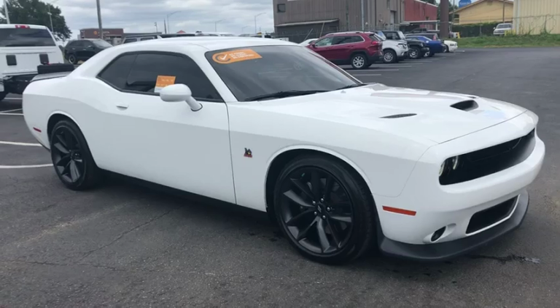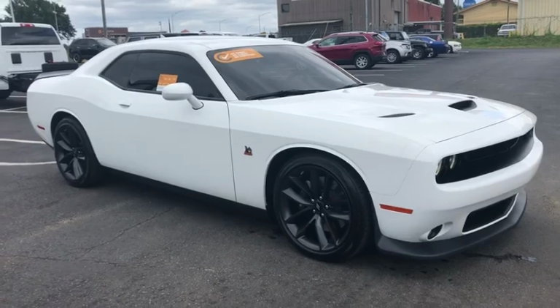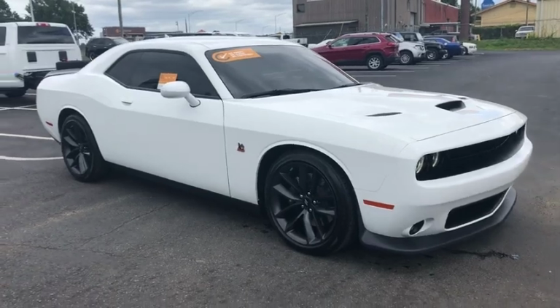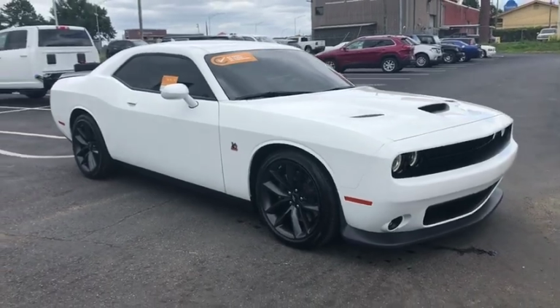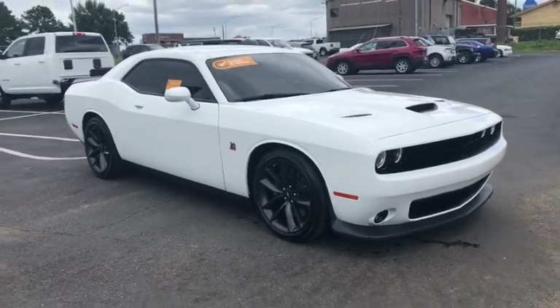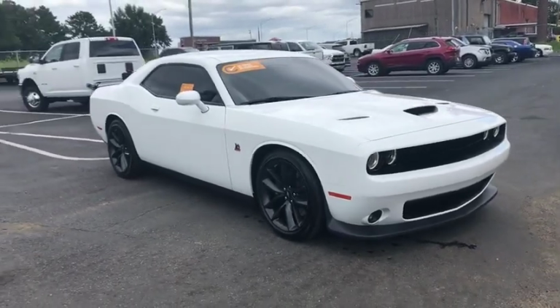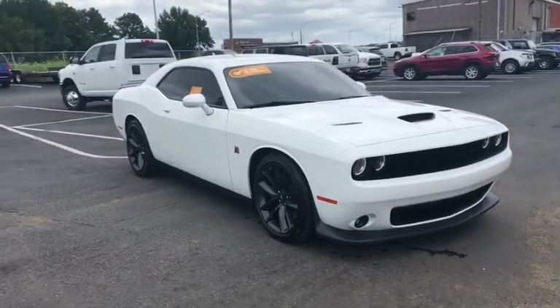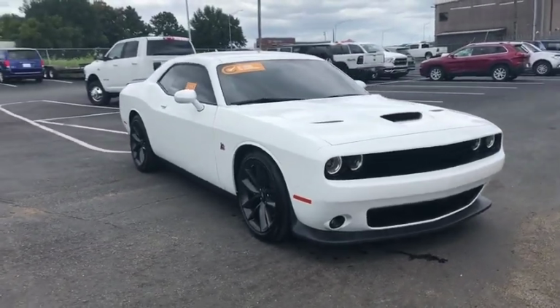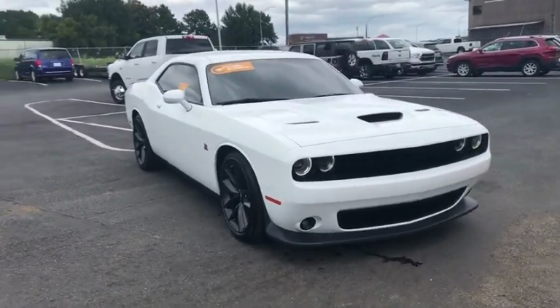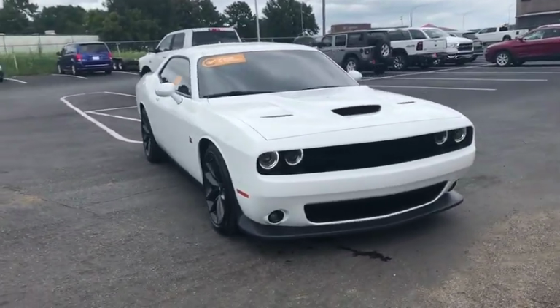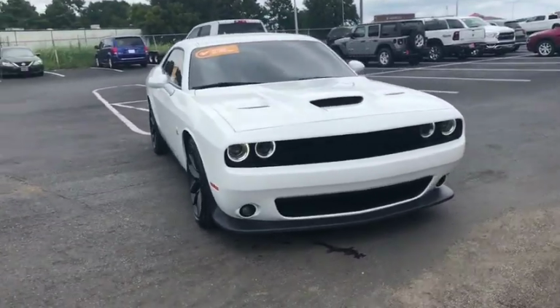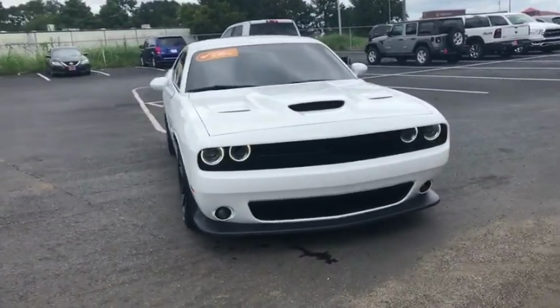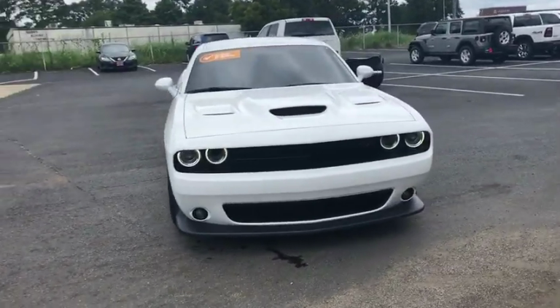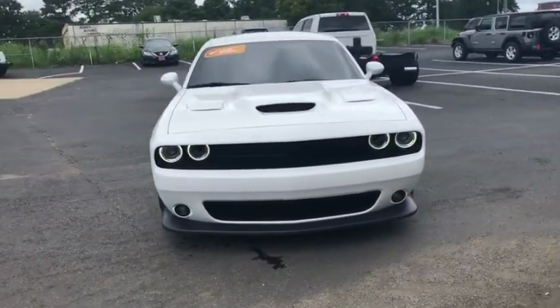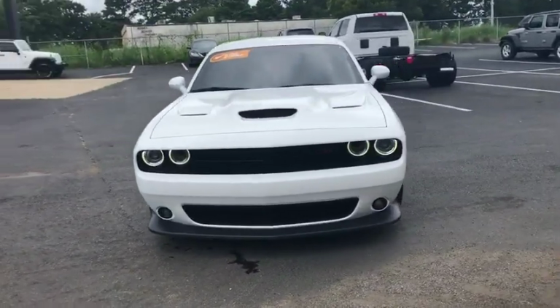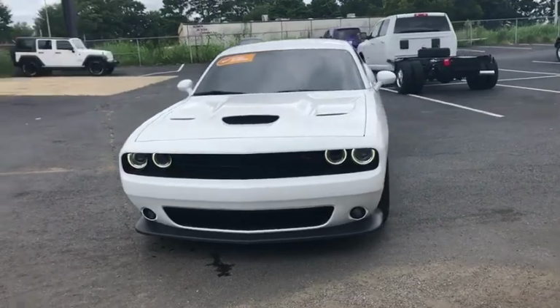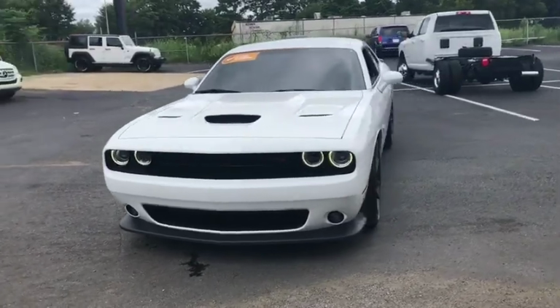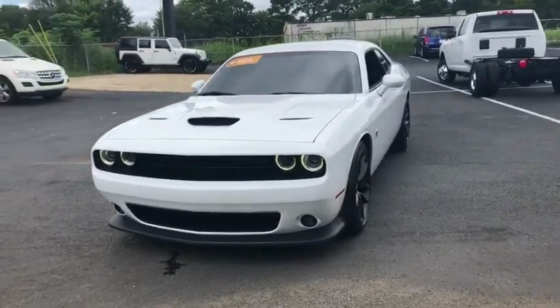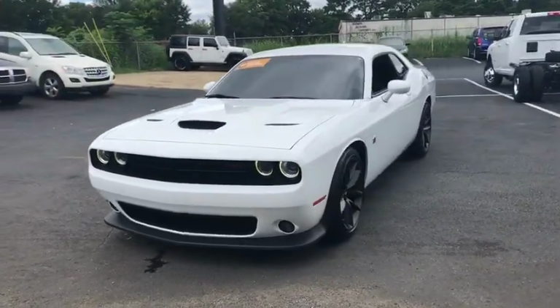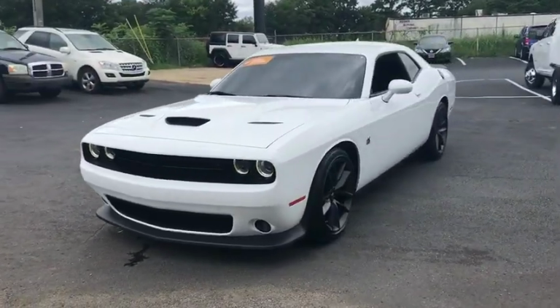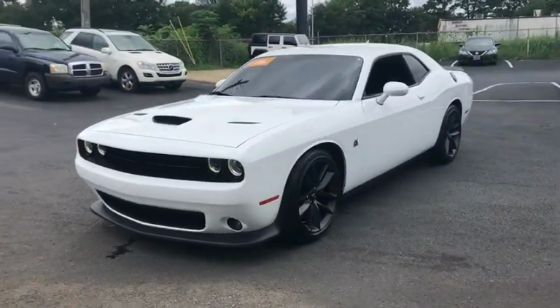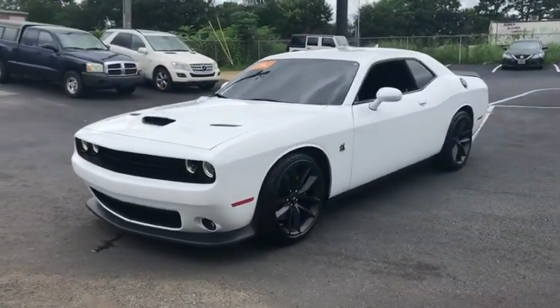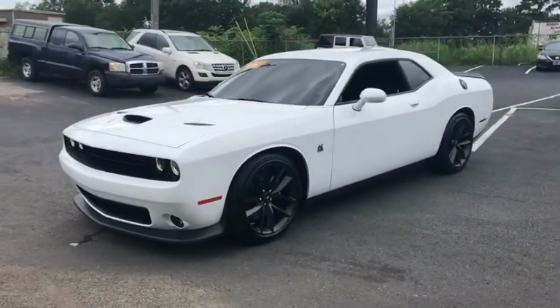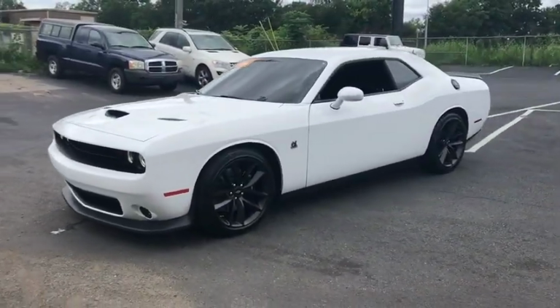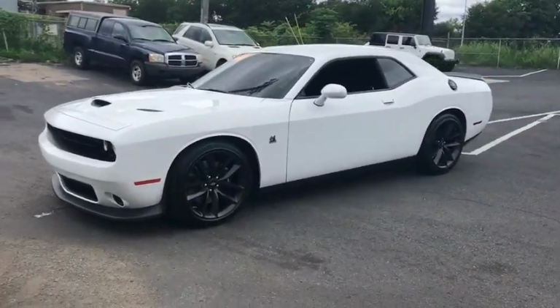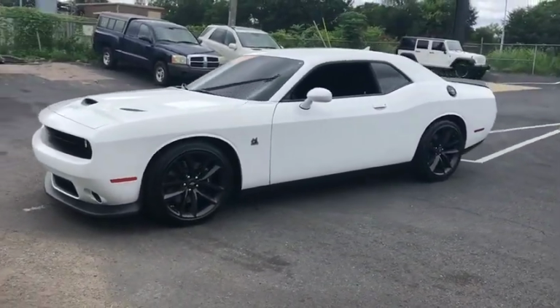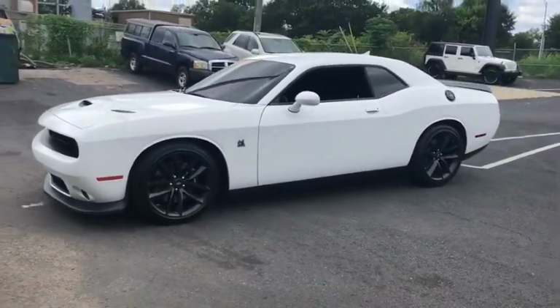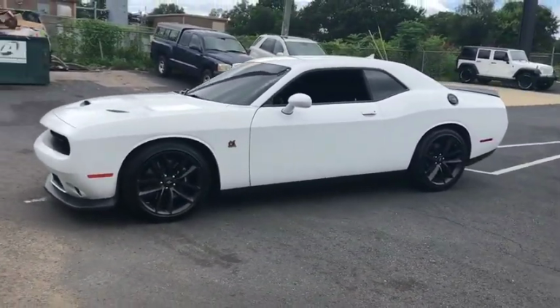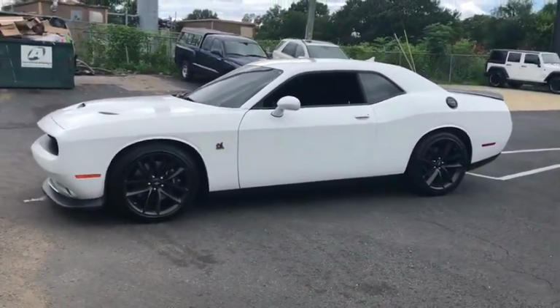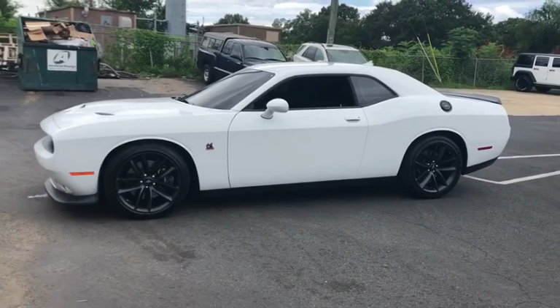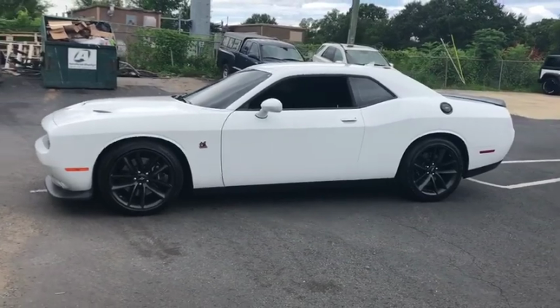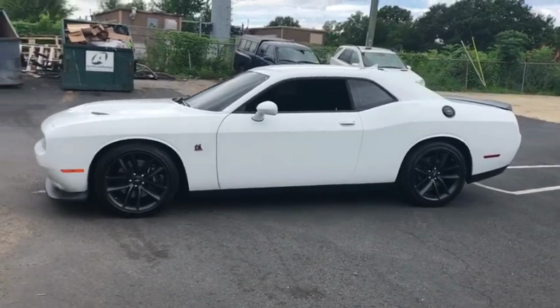Take a ride in the 2019 Dodge Challenger. Rated most appealing mid-sized sport car by J.D. Power and Associates, the Dodge Challenger delivers on style and performance.